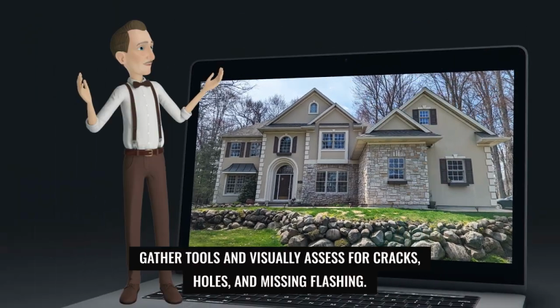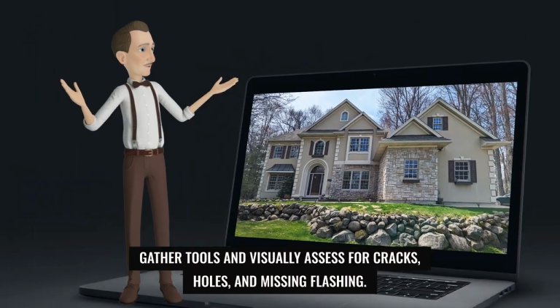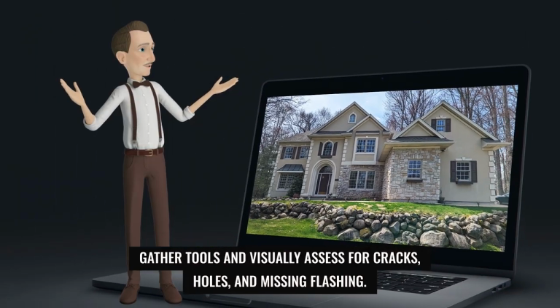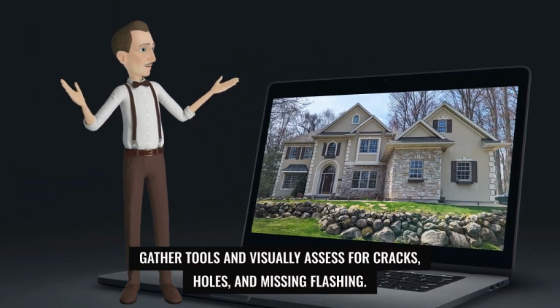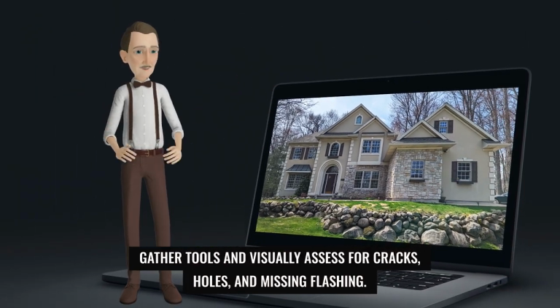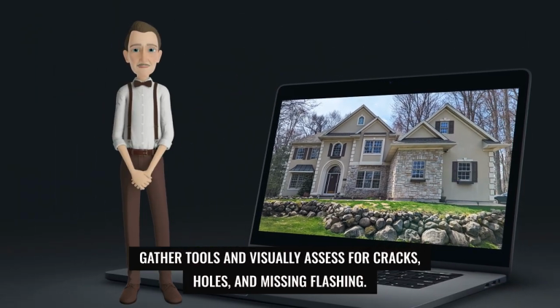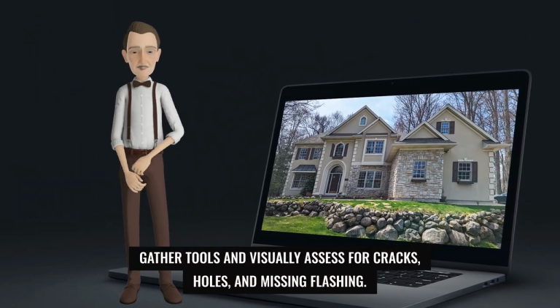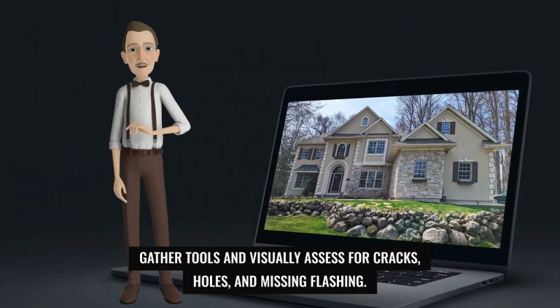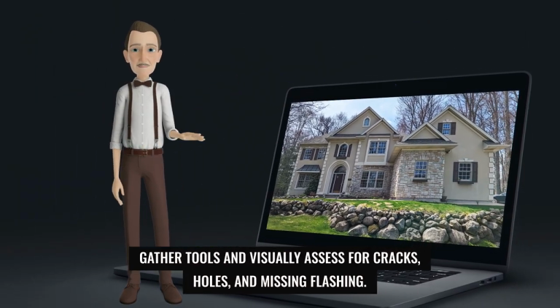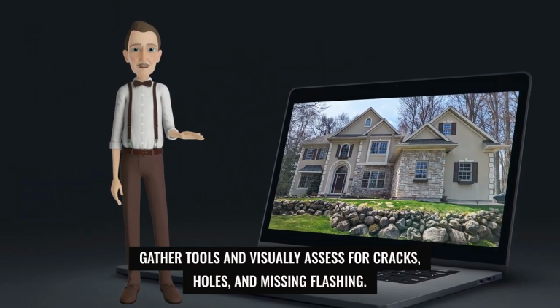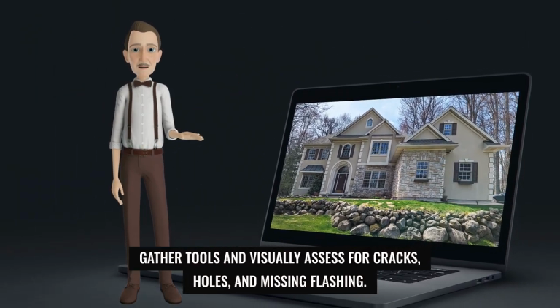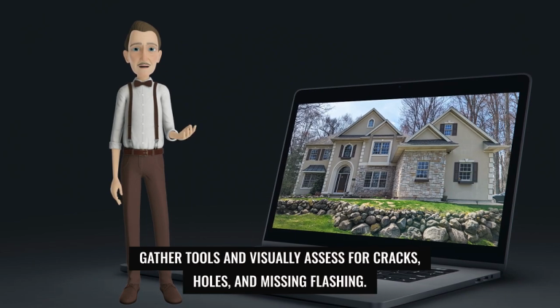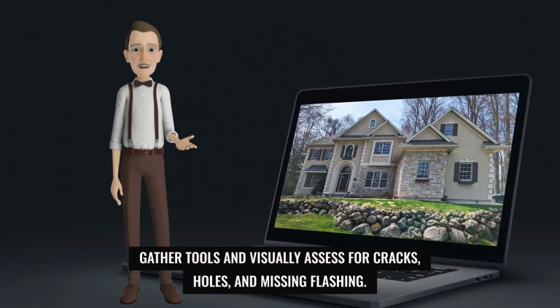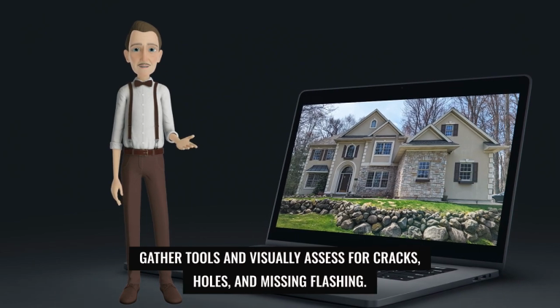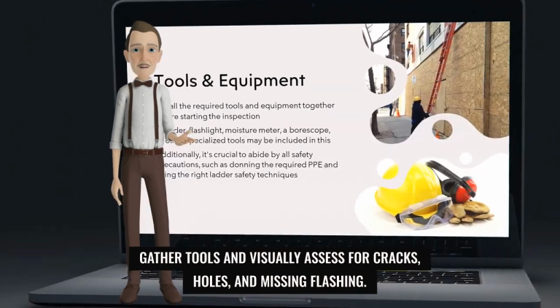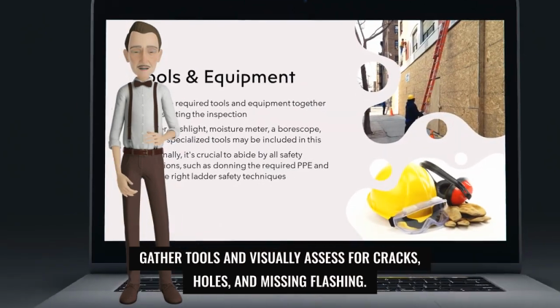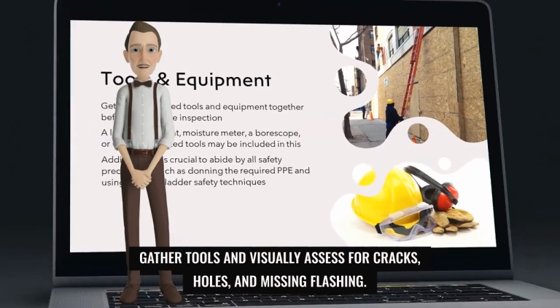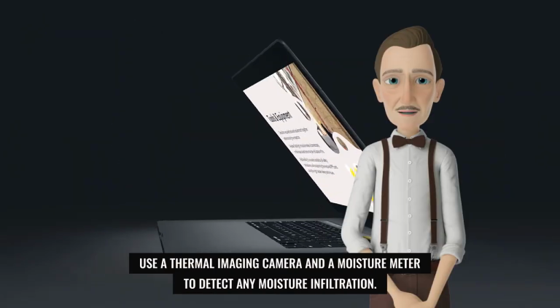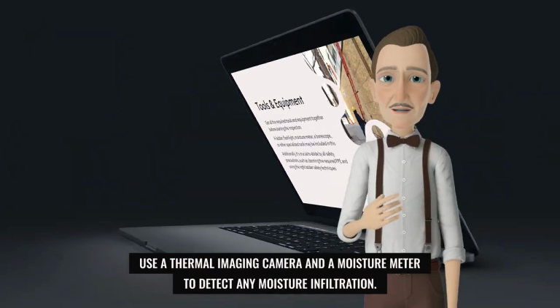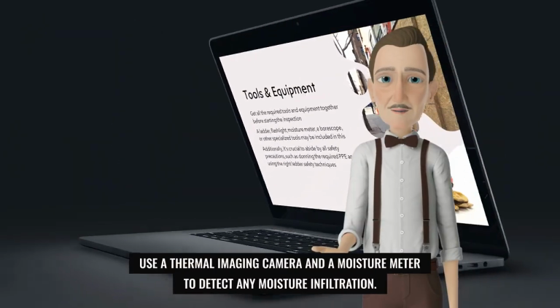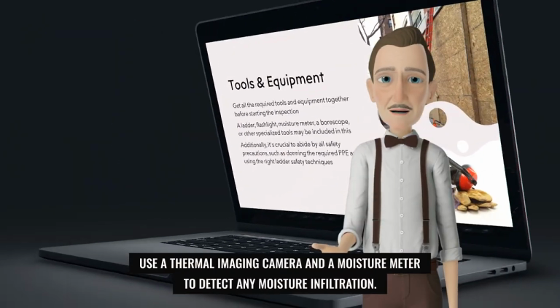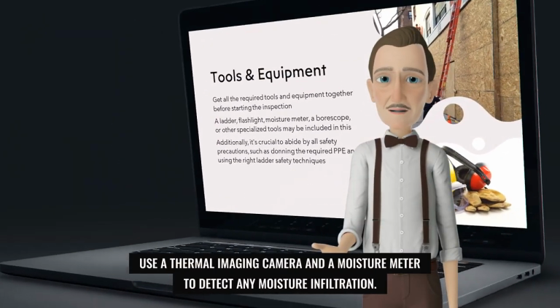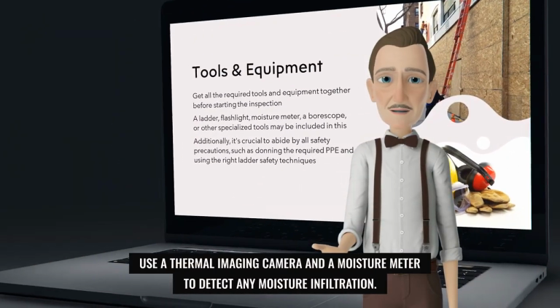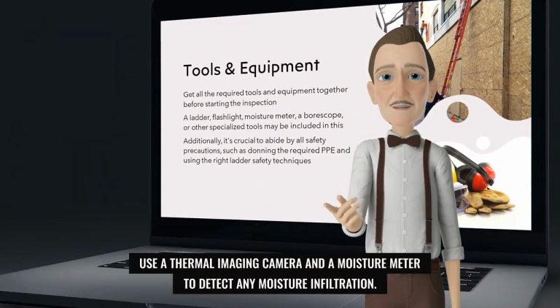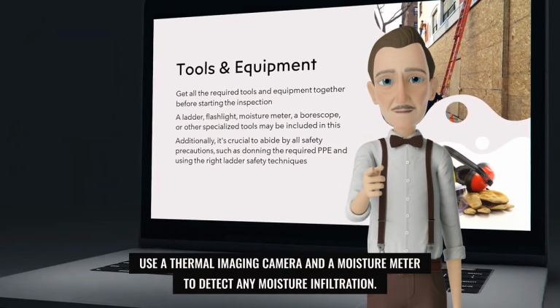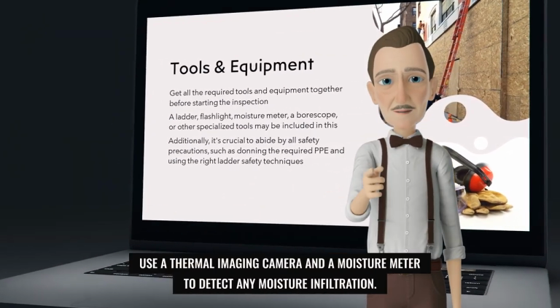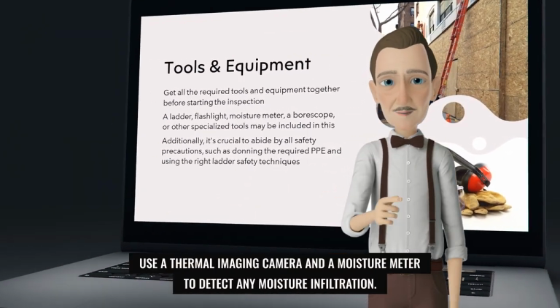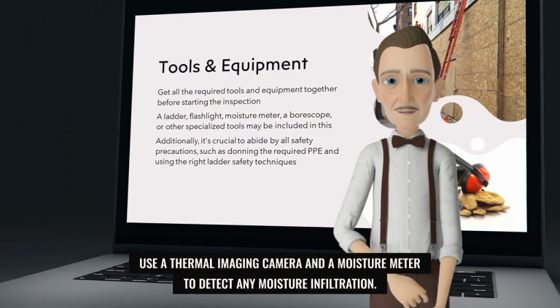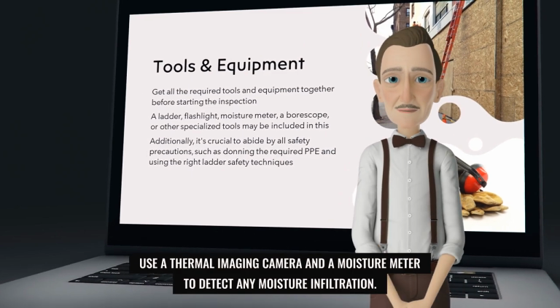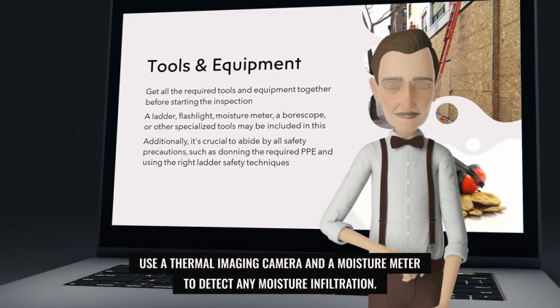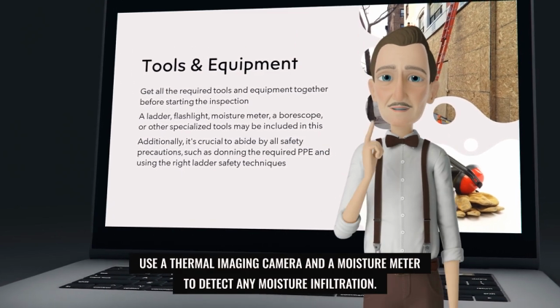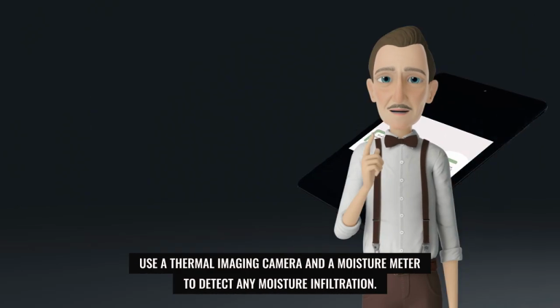Gather your tools and visually assess for cracks, holes, and missing flashing. Use a thermal imaging camera and a moisture meter to detect any moisture infiltration.